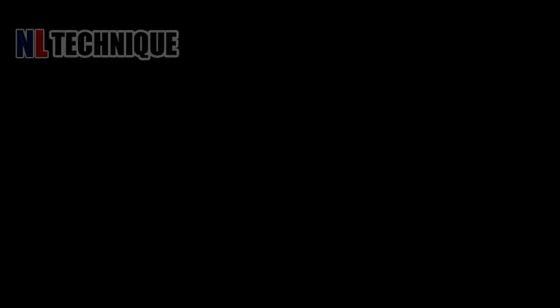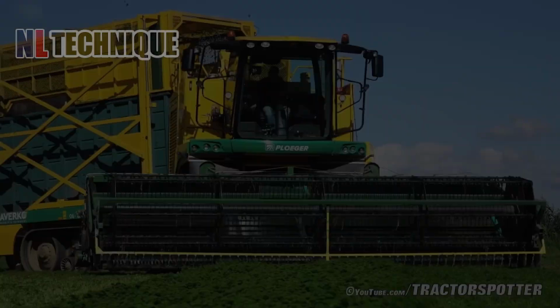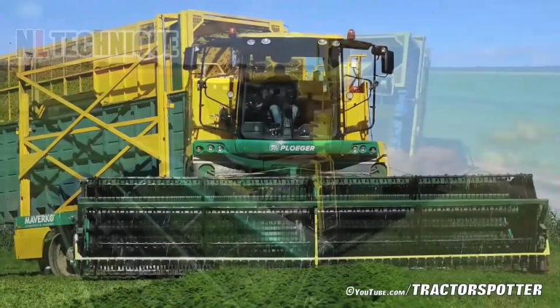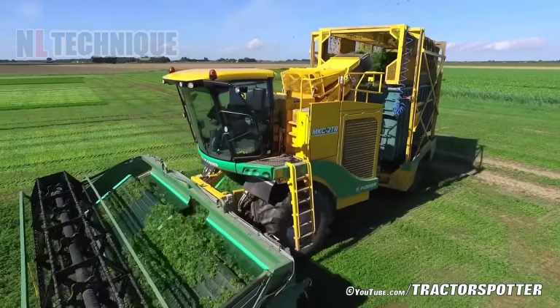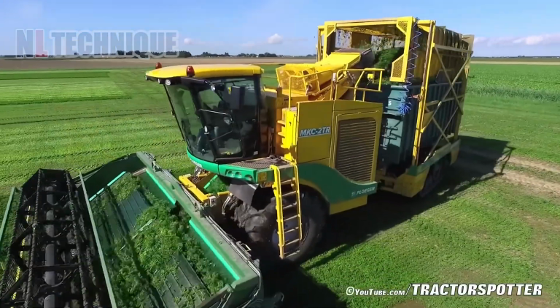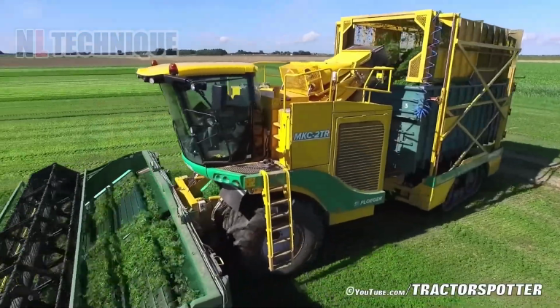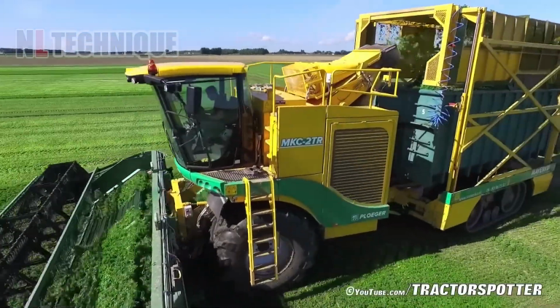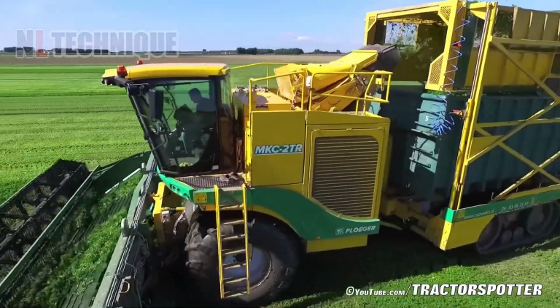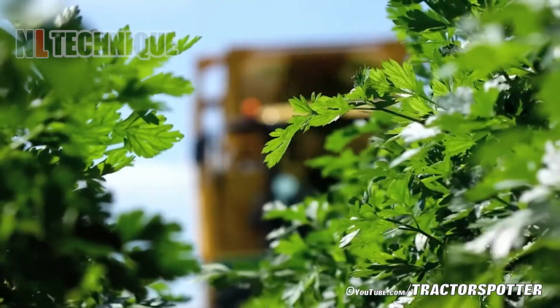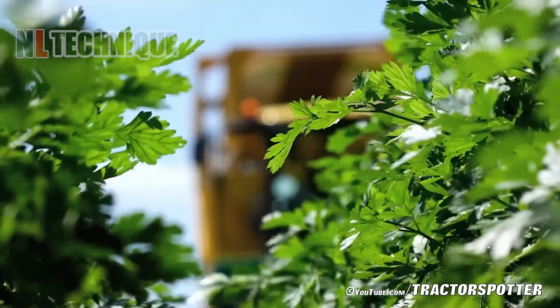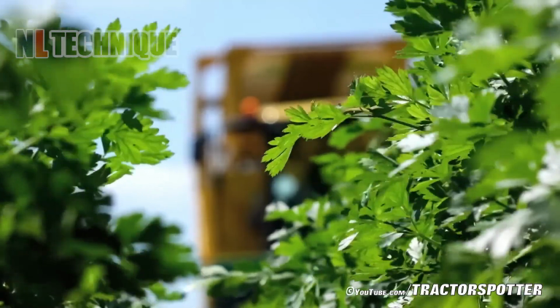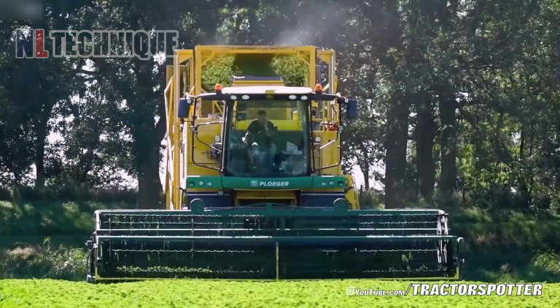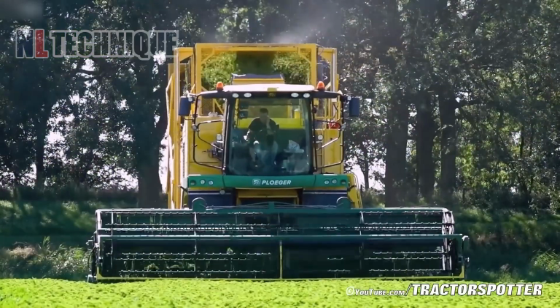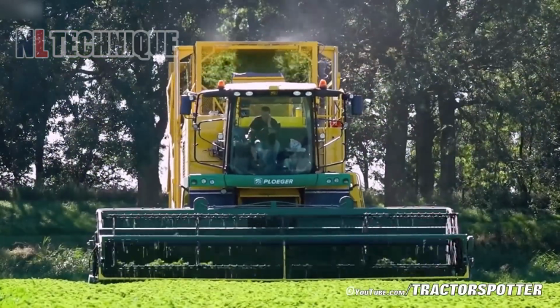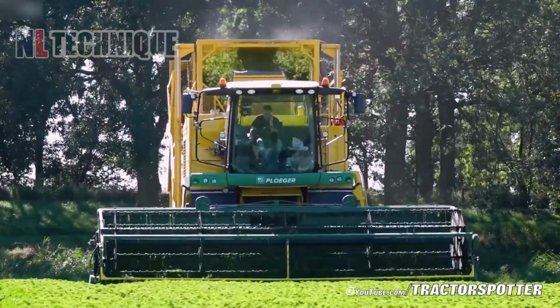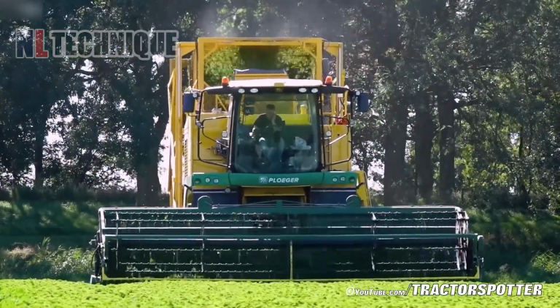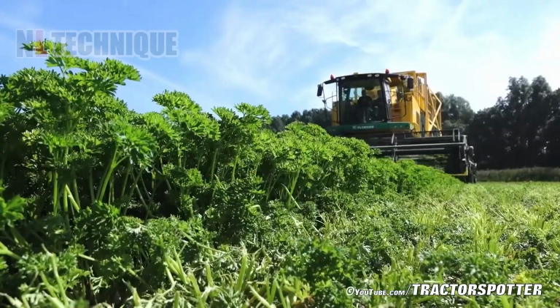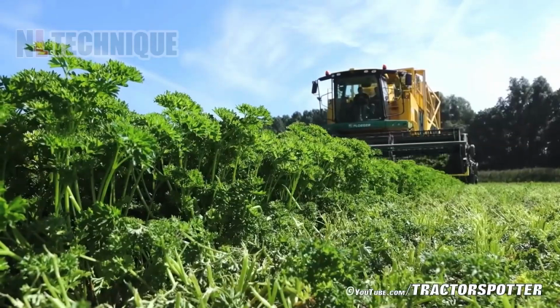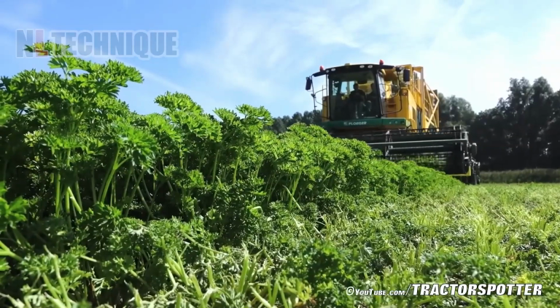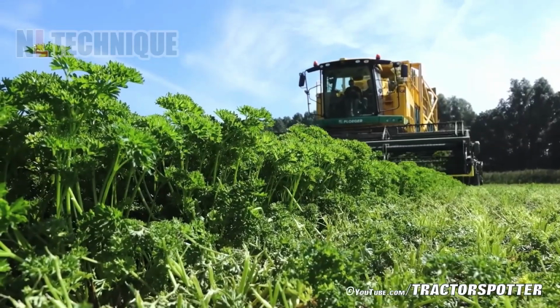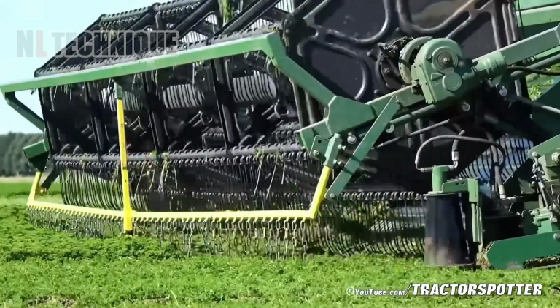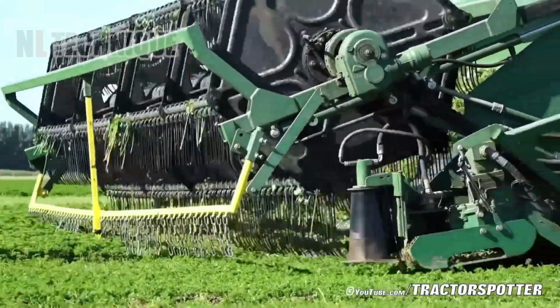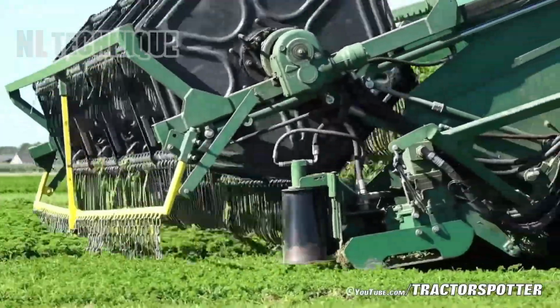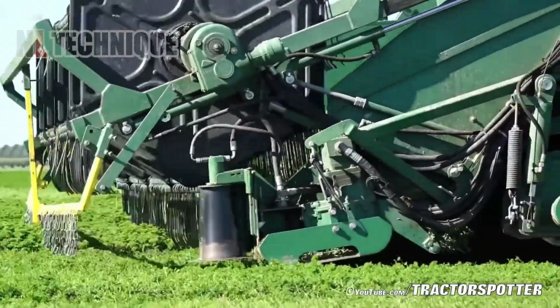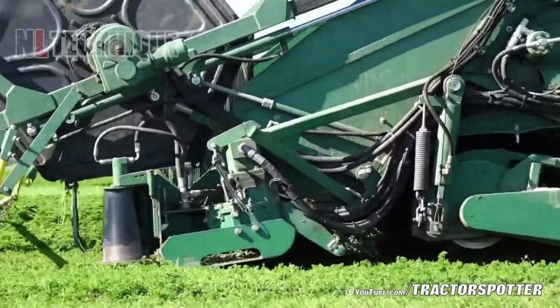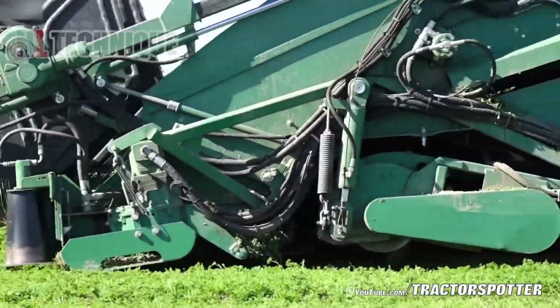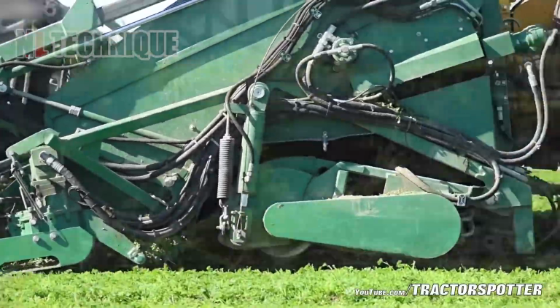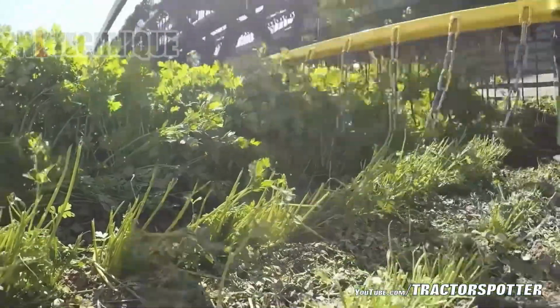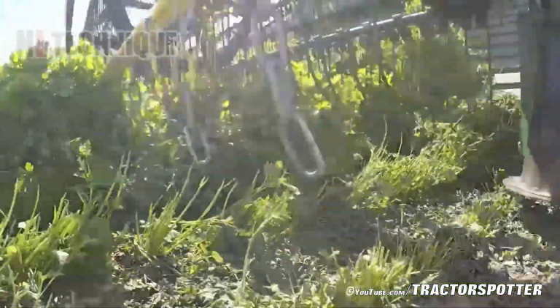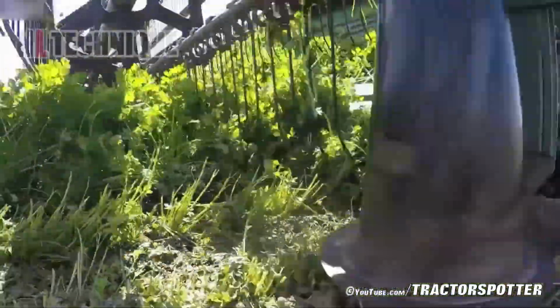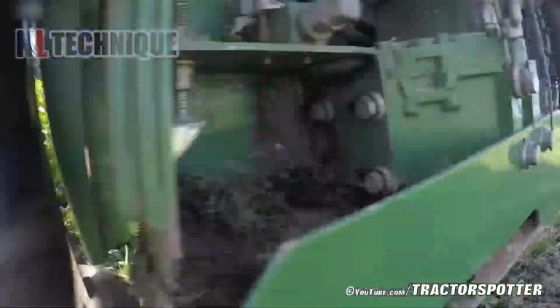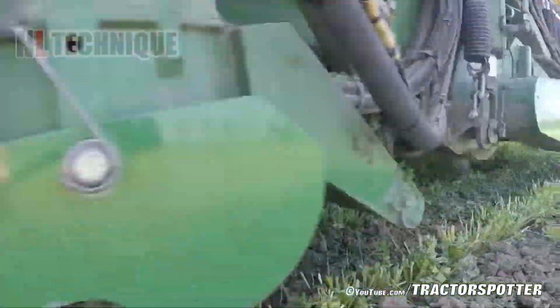This plugger self-propelled container mower has a cutter bar with a working width of 6.5 meters and a rotating flail shaft. It can clear the parsley just above the ground so the crop can regrow evenly.